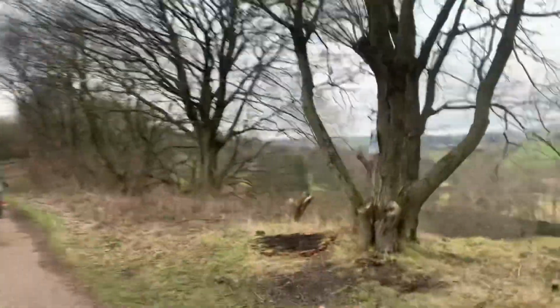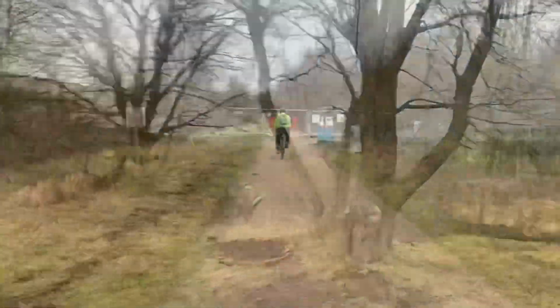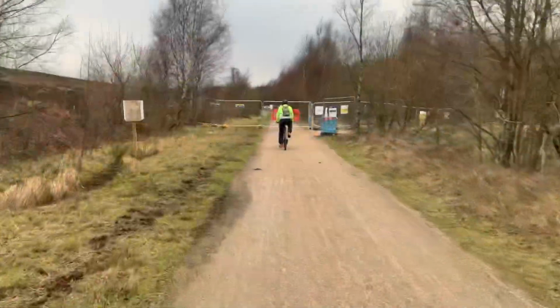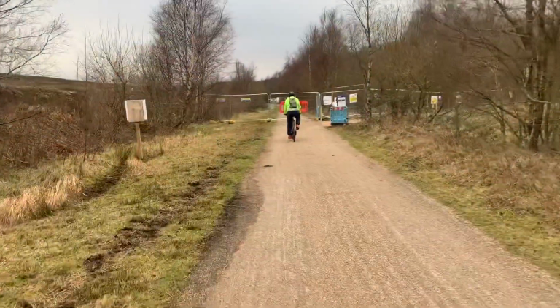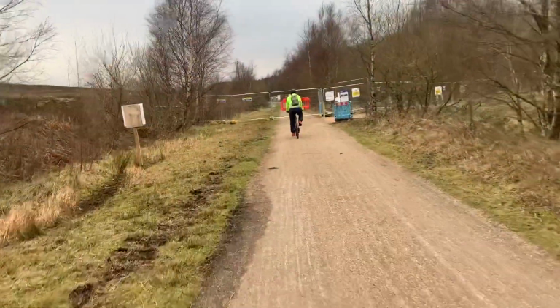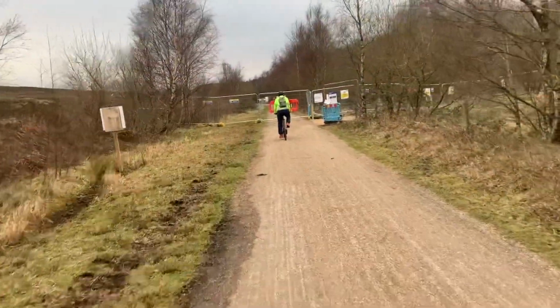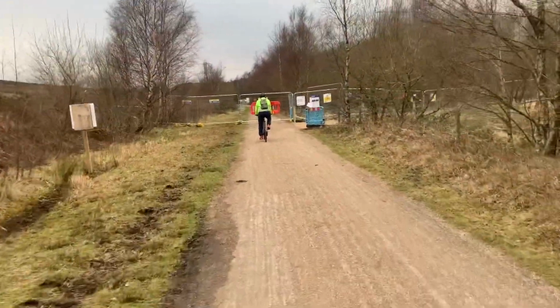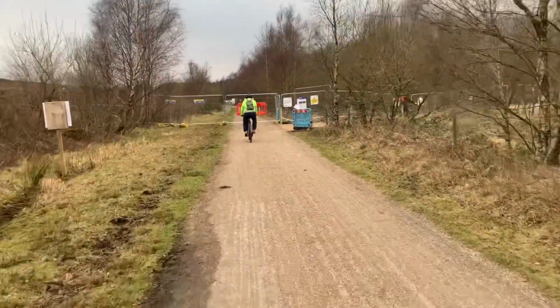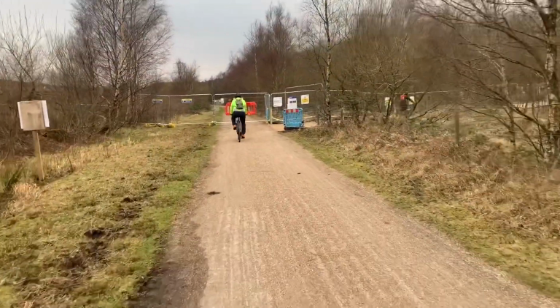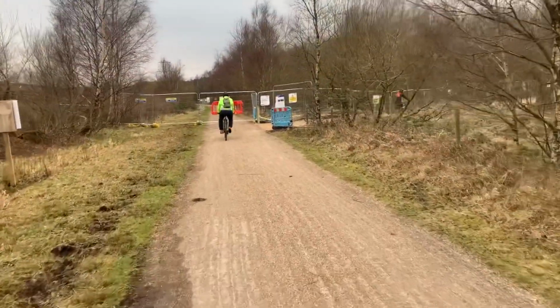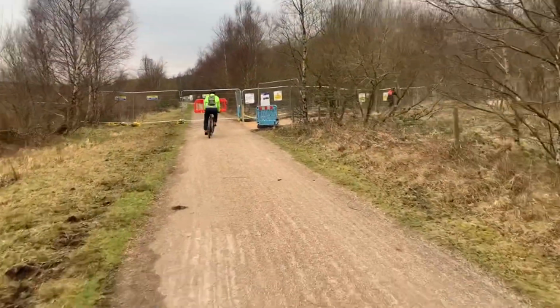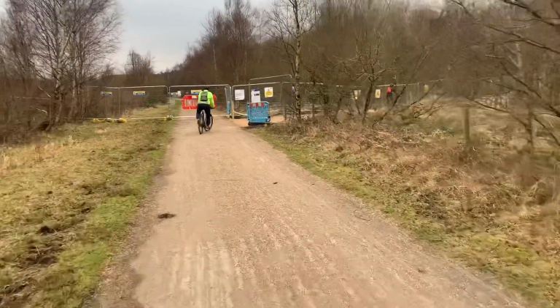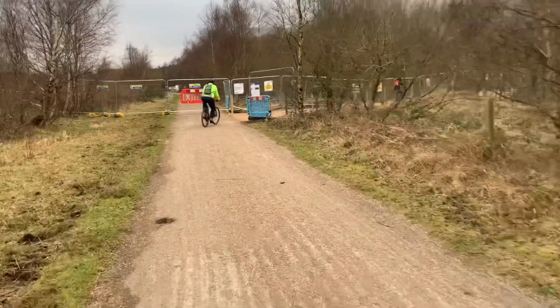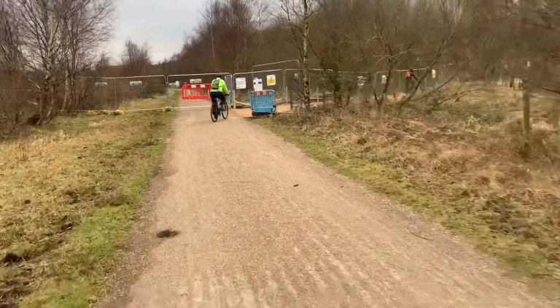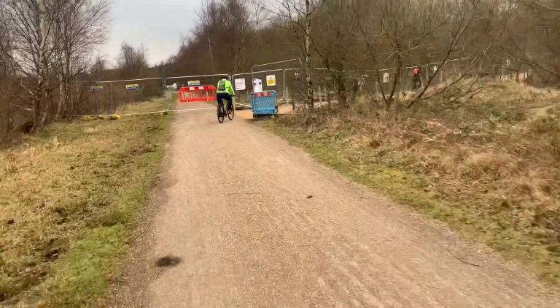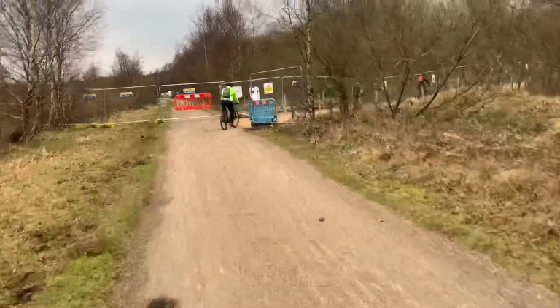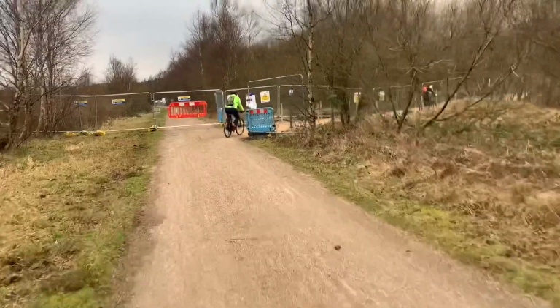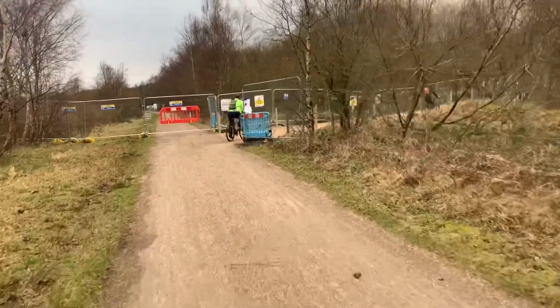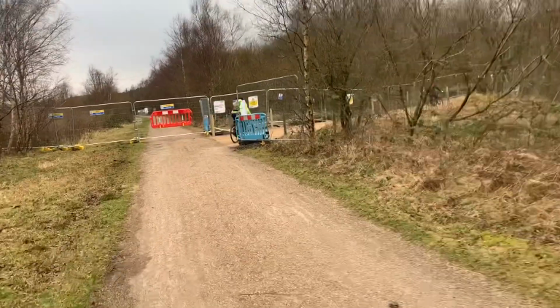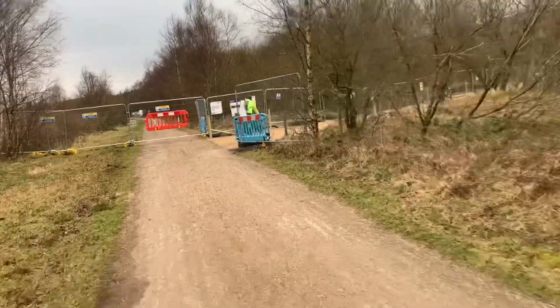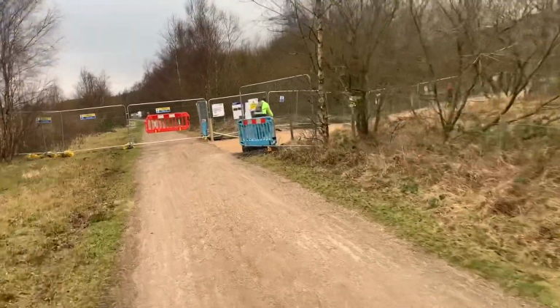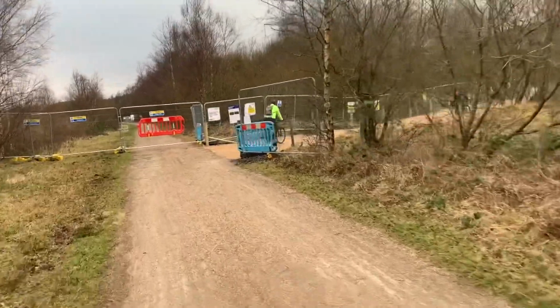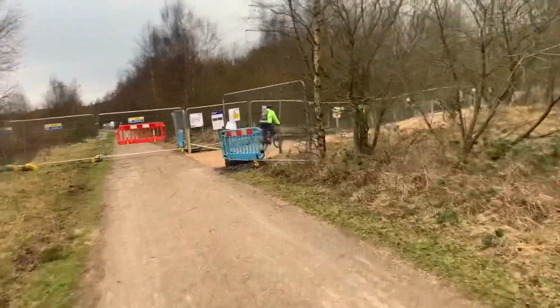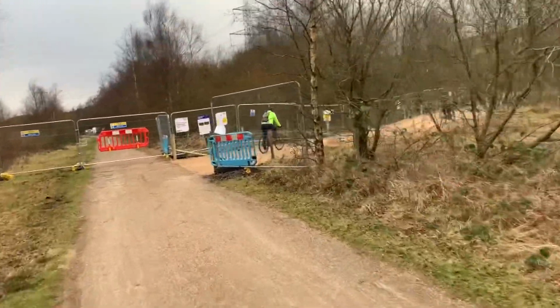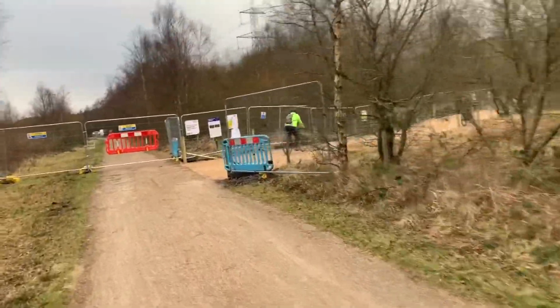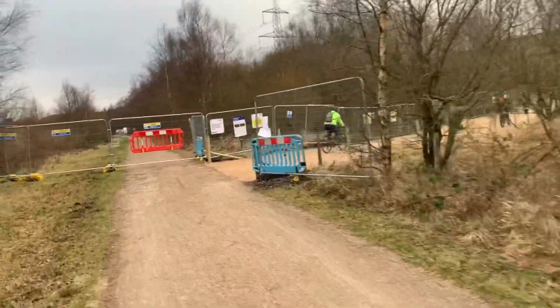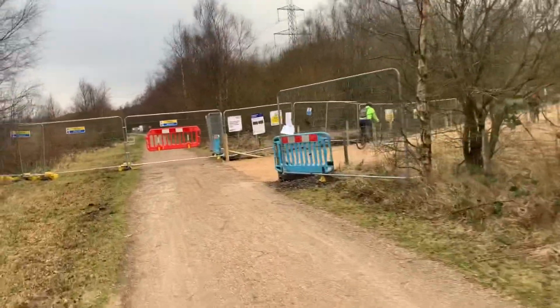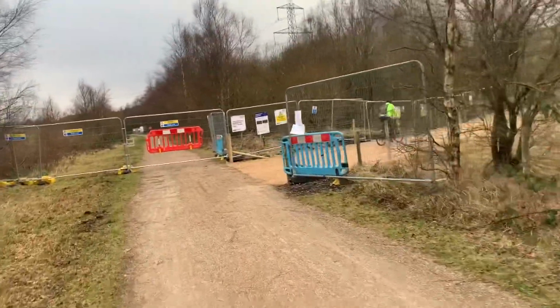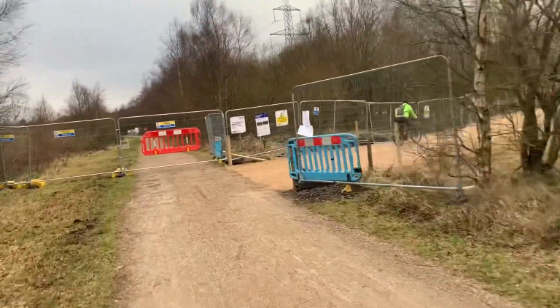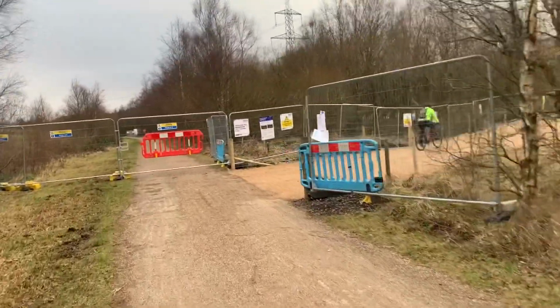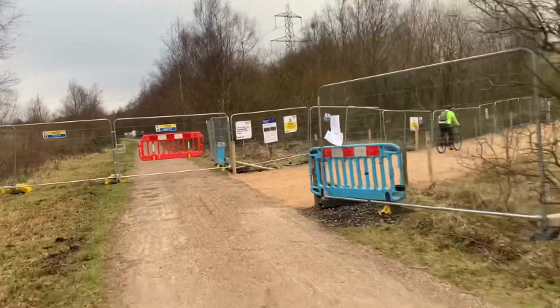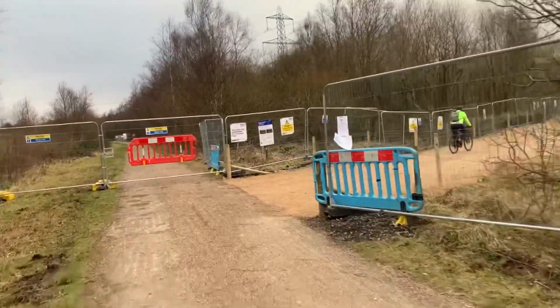This is where the diversion starts, where they've laid a temporary route to get round the works while they're burying the cables.